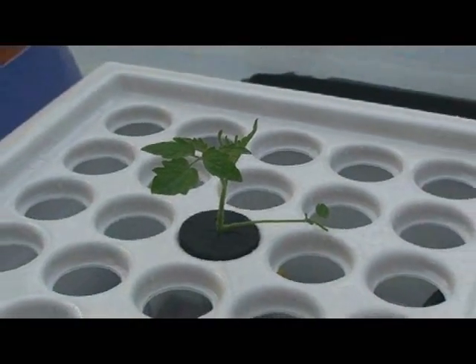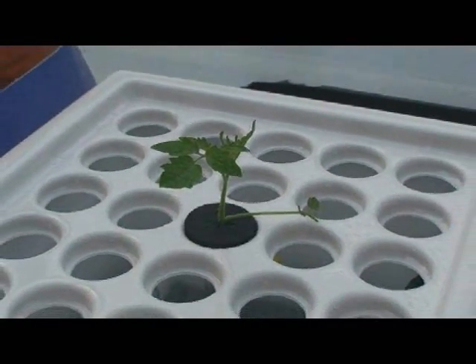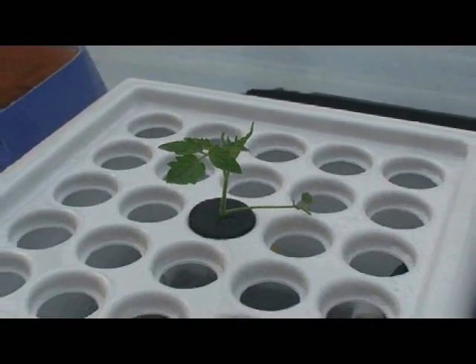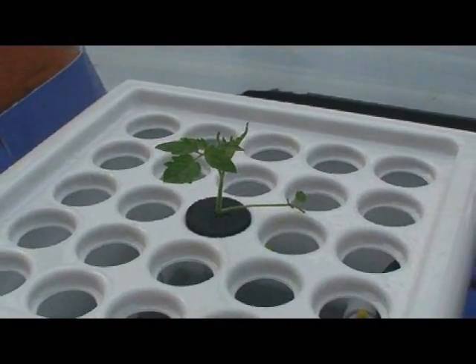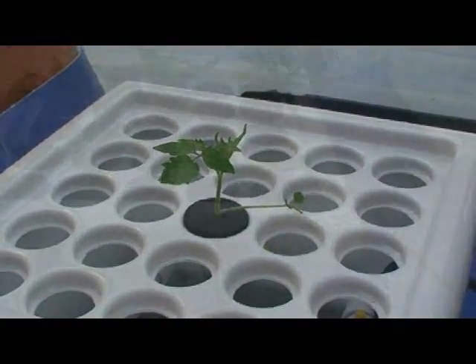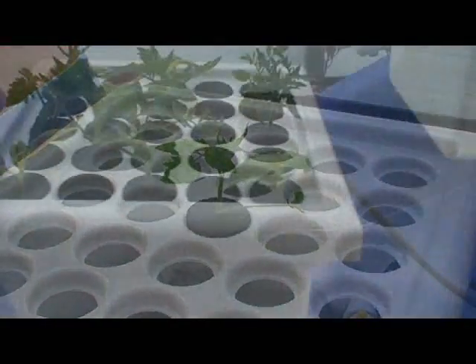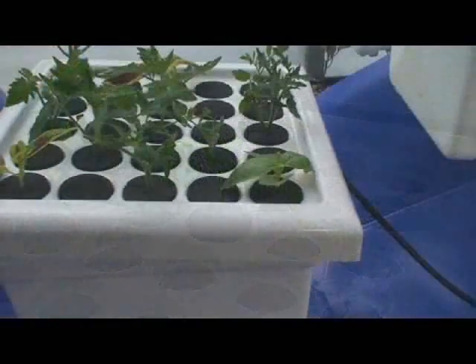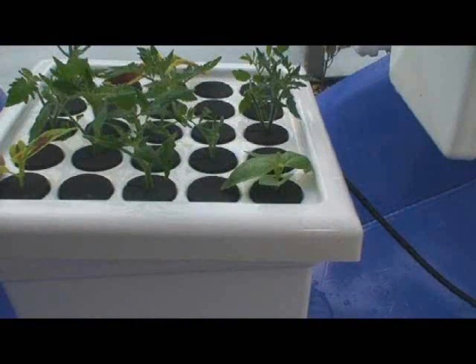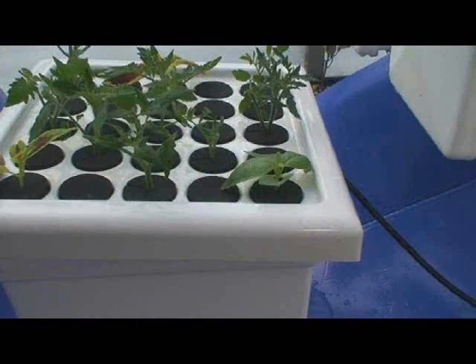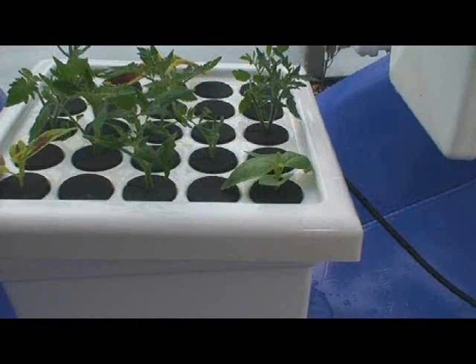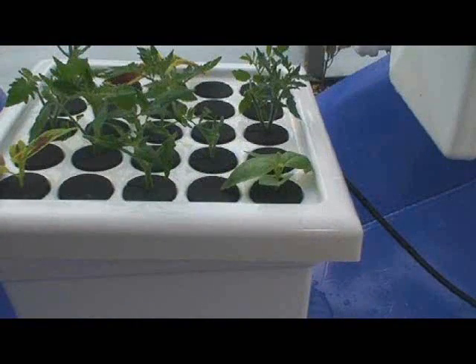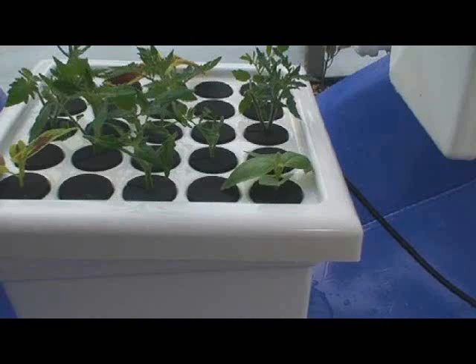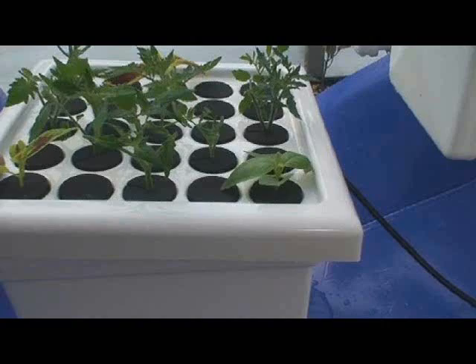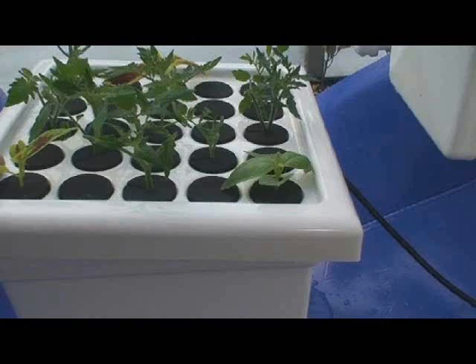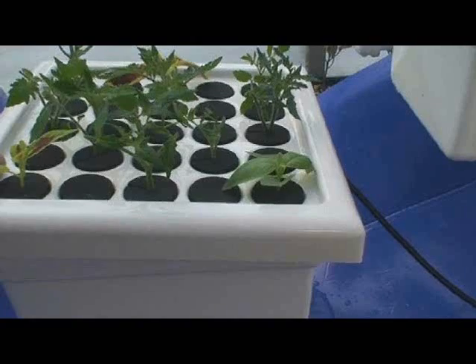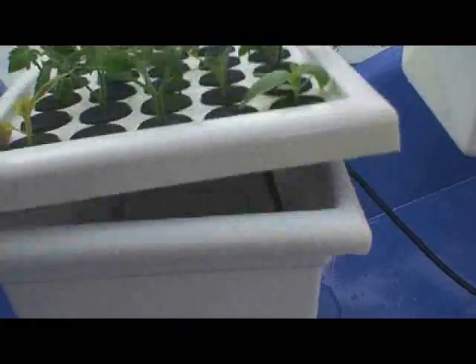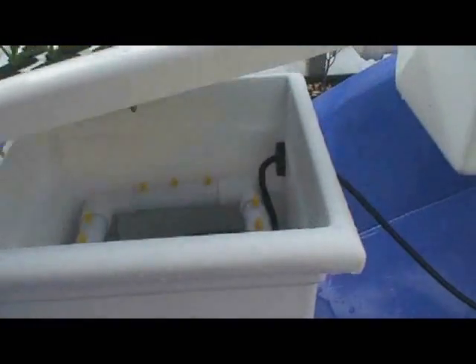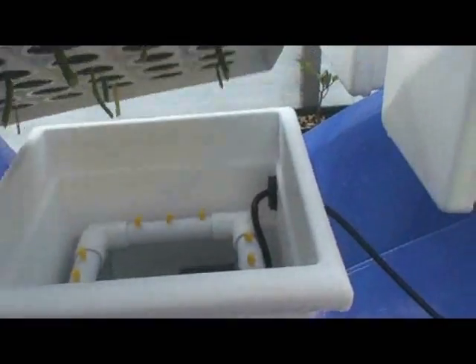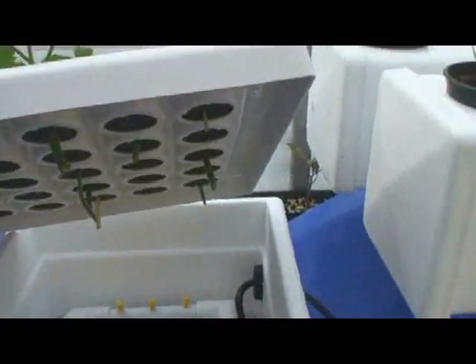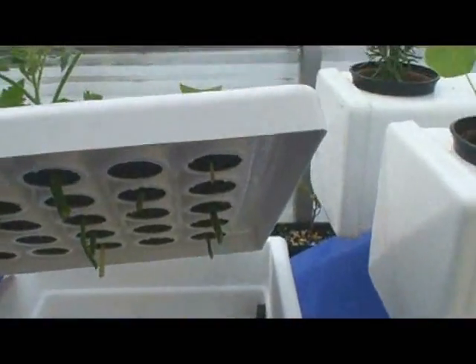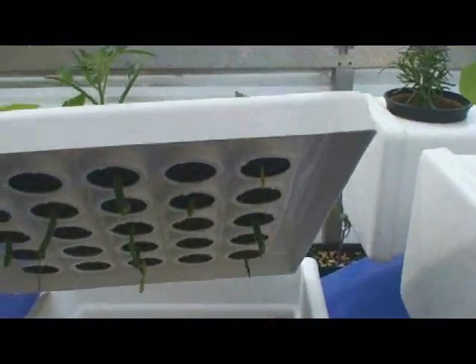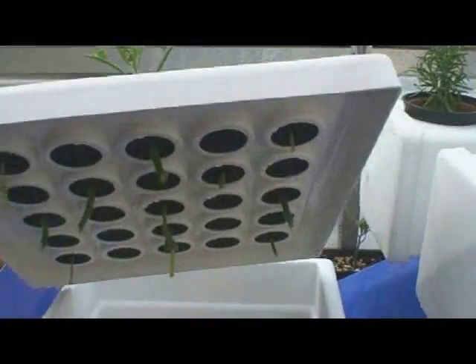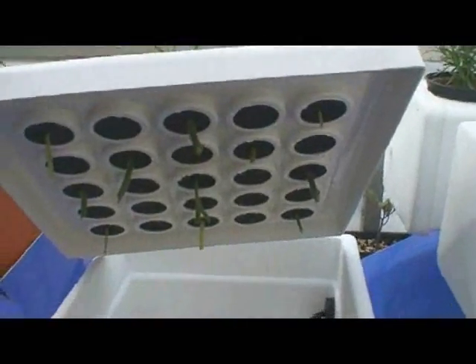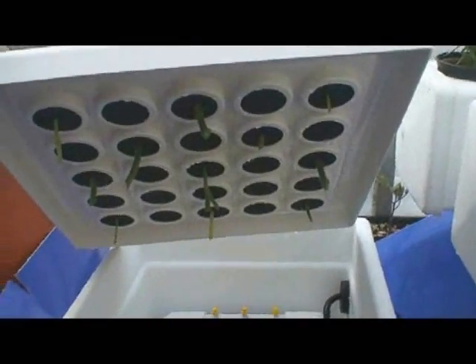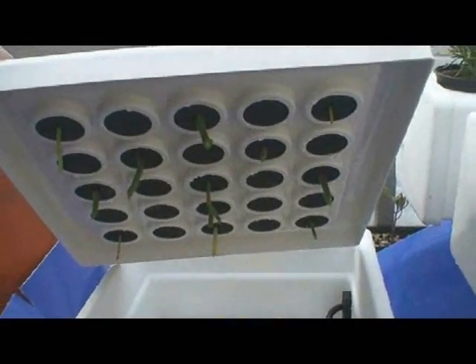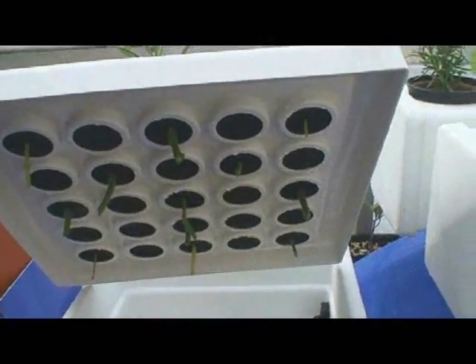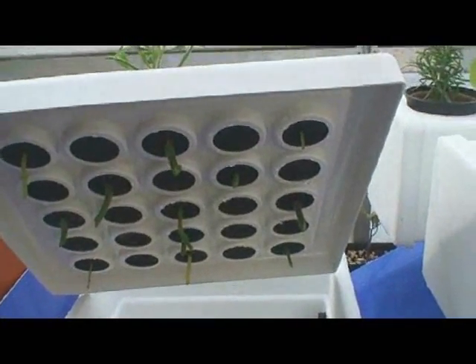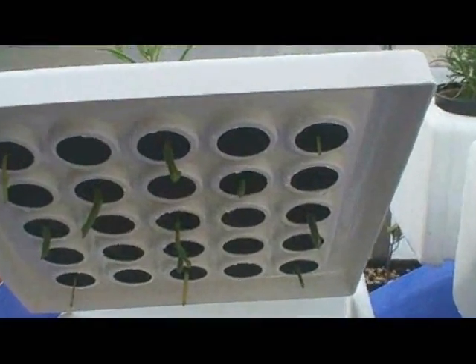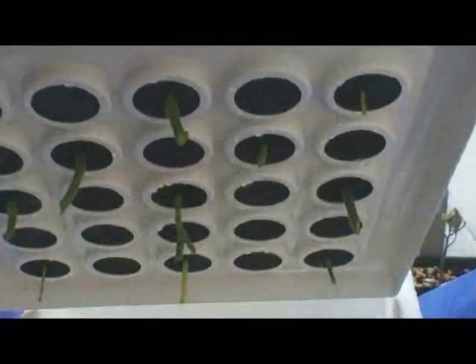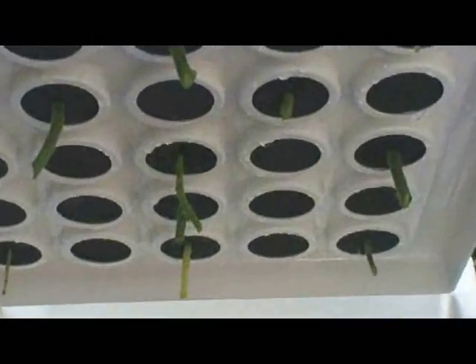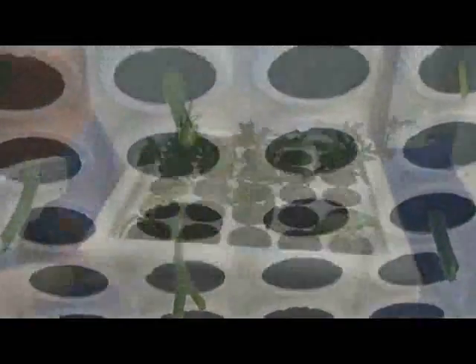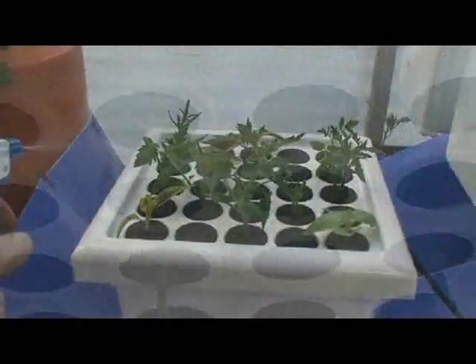This particular cloning machine holds 25 cuttings, plenty for the average gardener. But for those who are interested in mass plant production, cloning machines of 100 plus are manufactured.